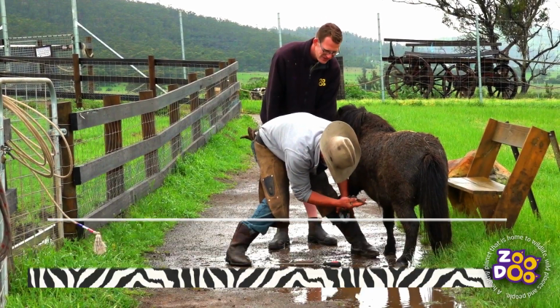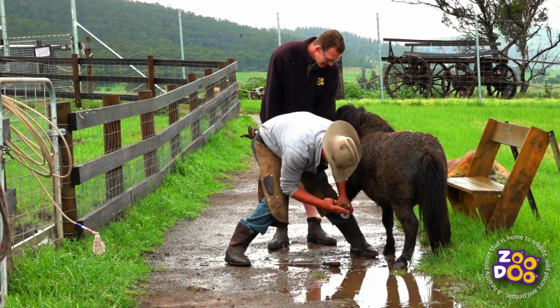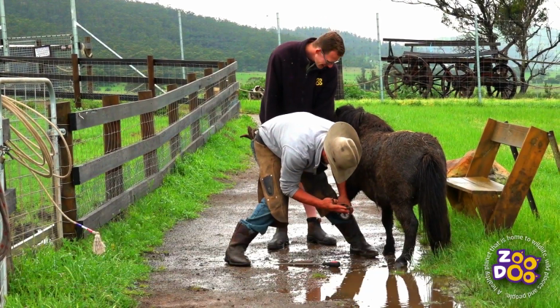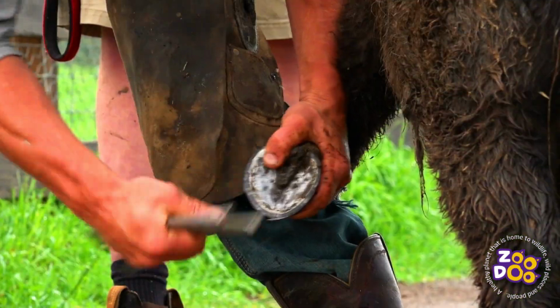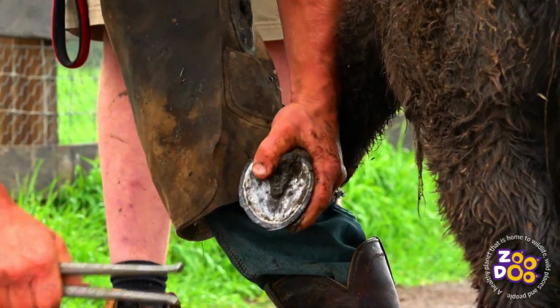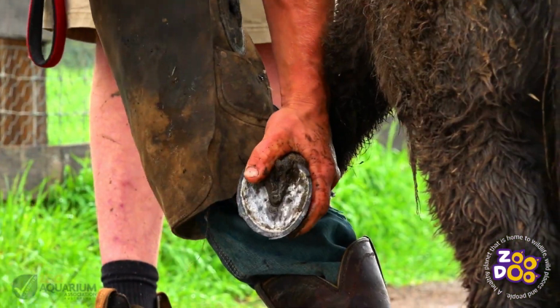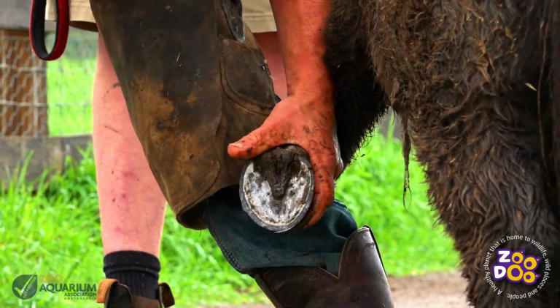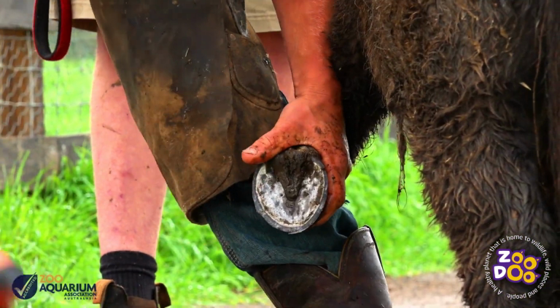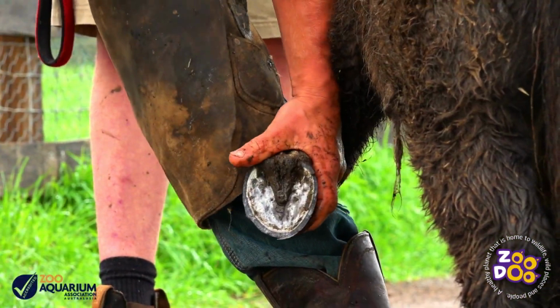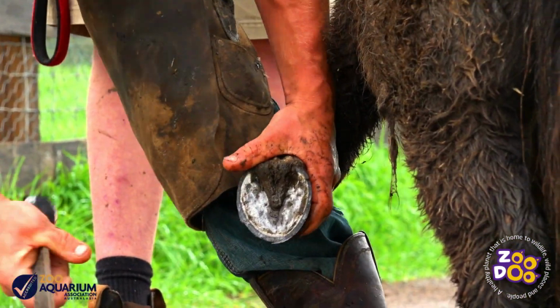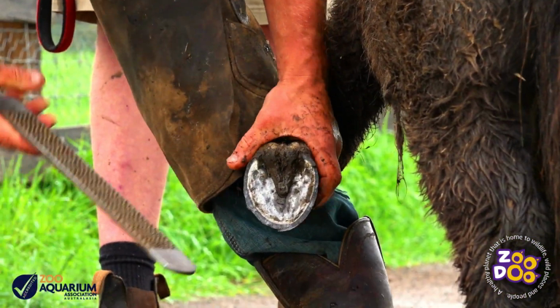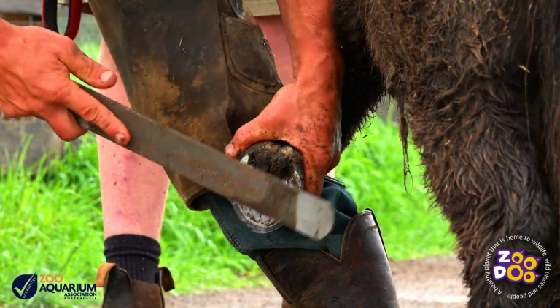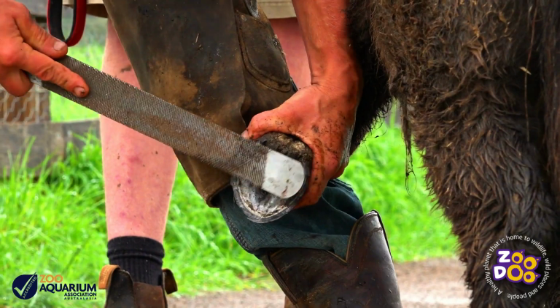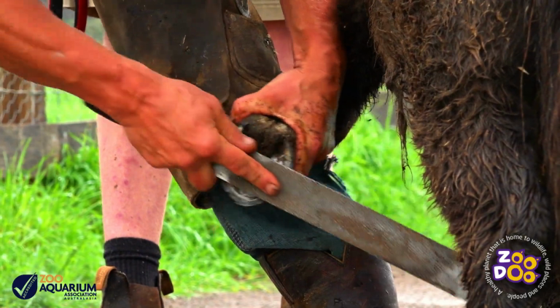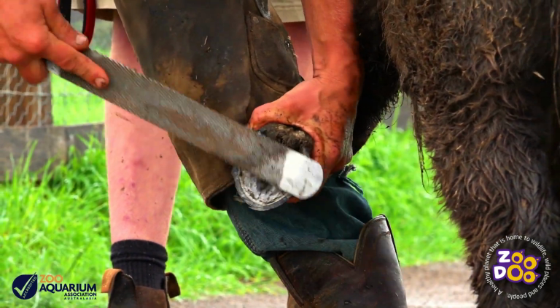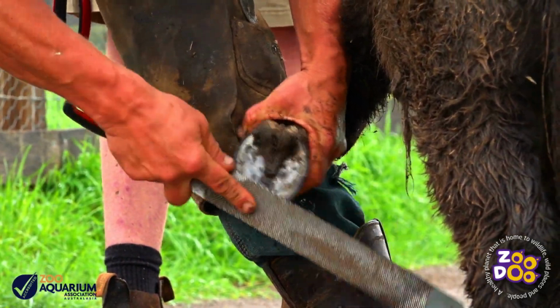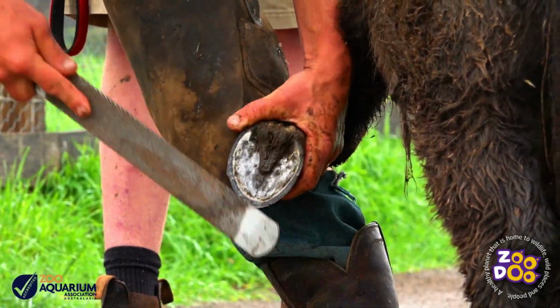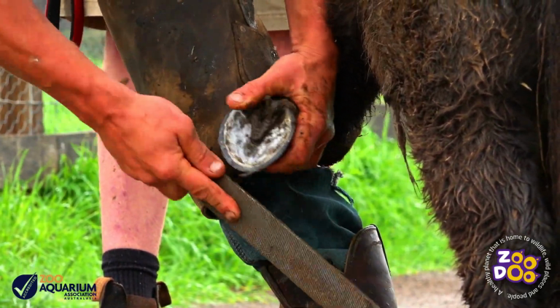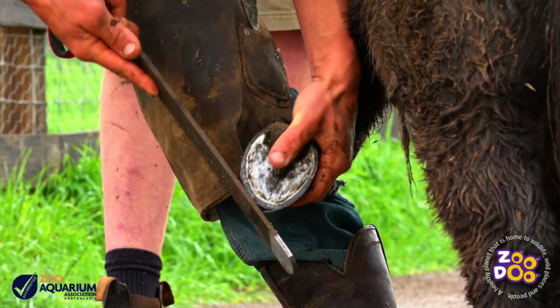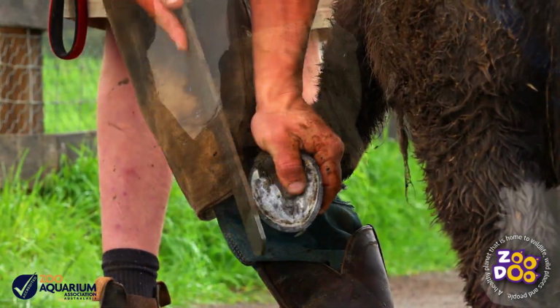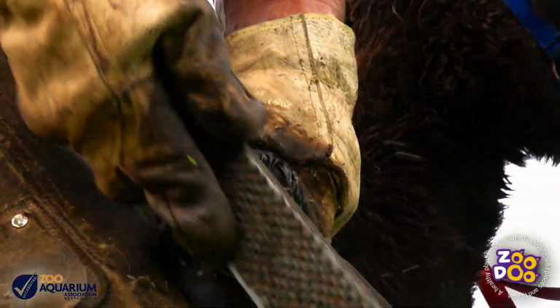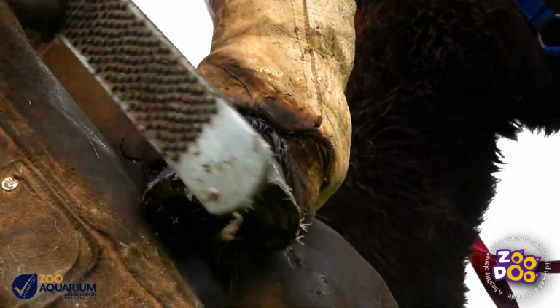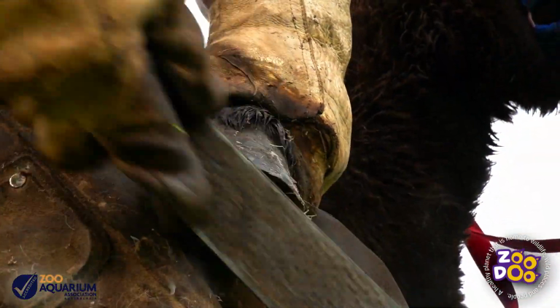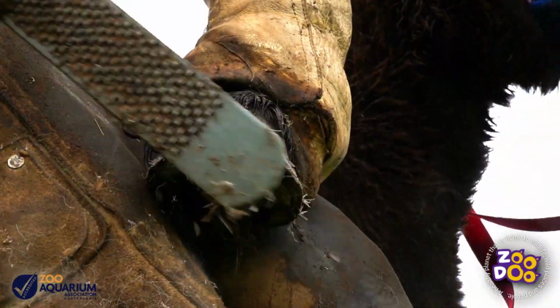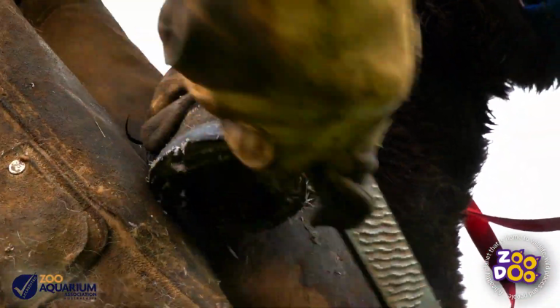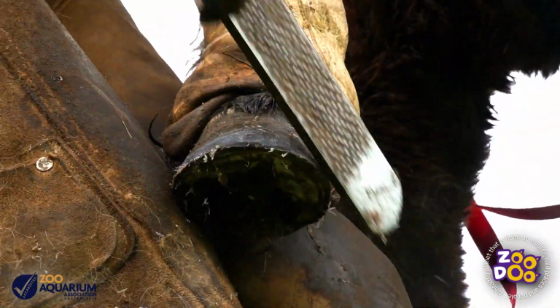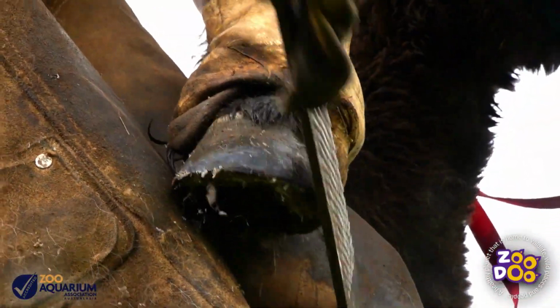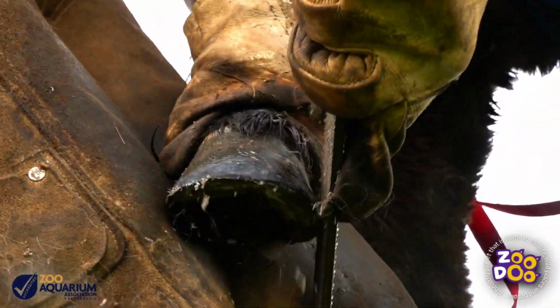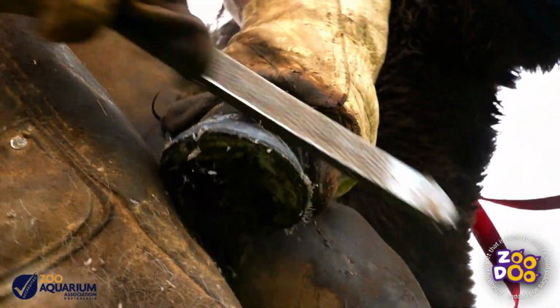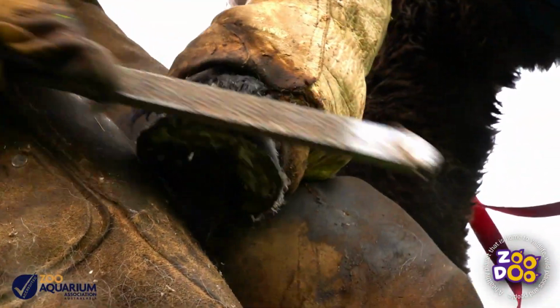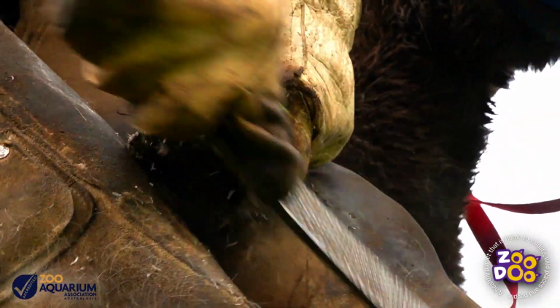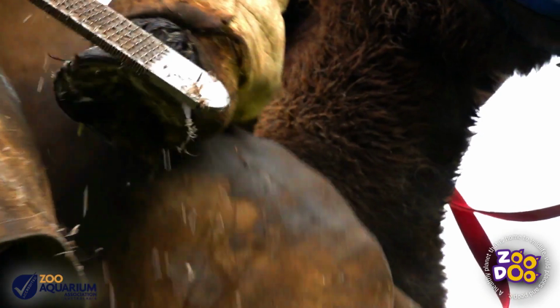With ponies and donkeys you have to be careful that their hooves don't overgrow too much. Obviously it won't be very nice for them to walk on hooves that are too long.